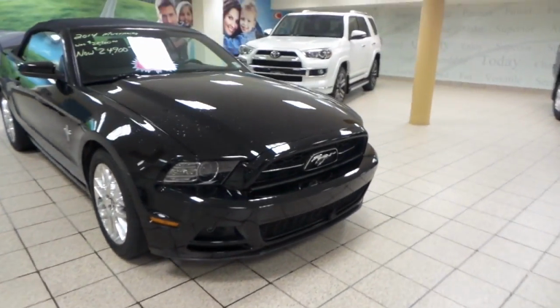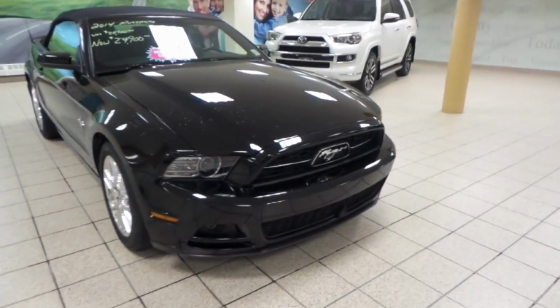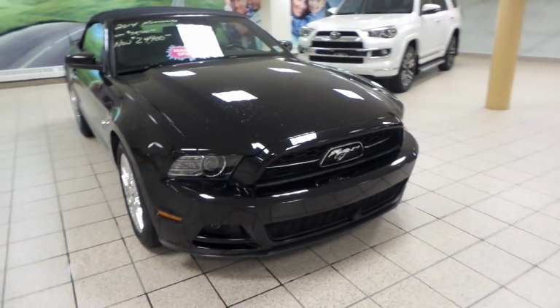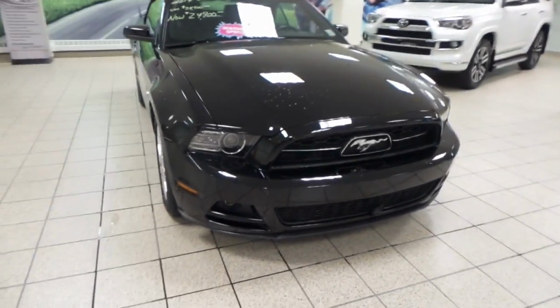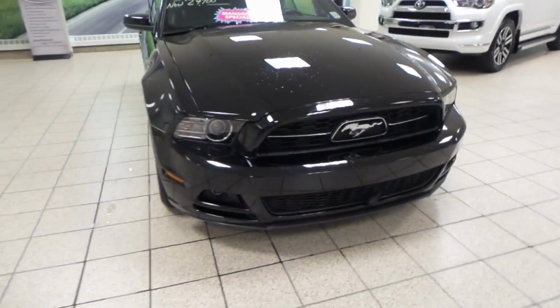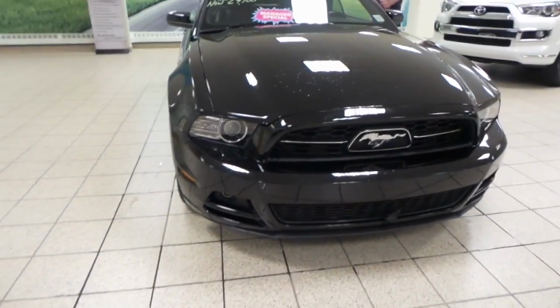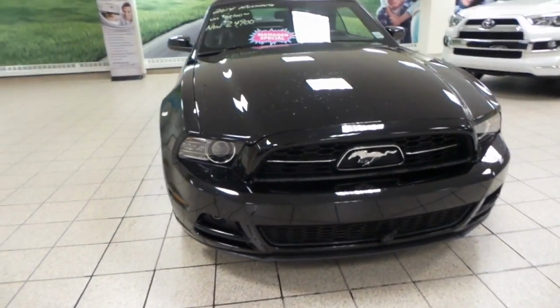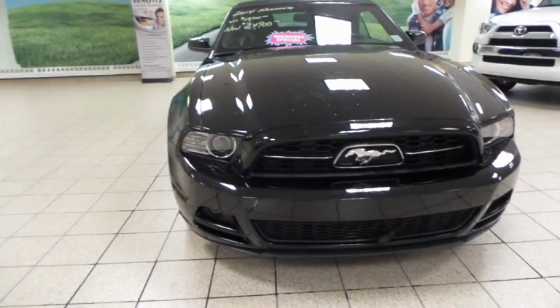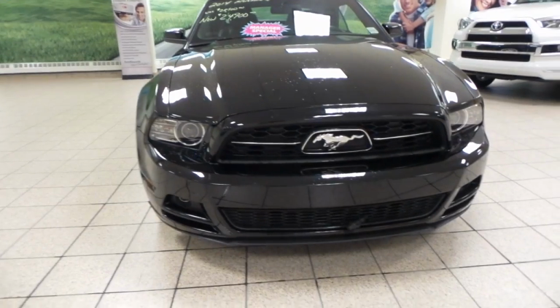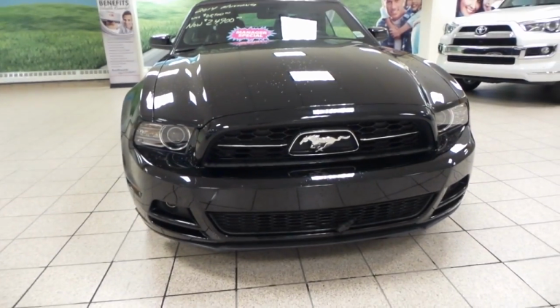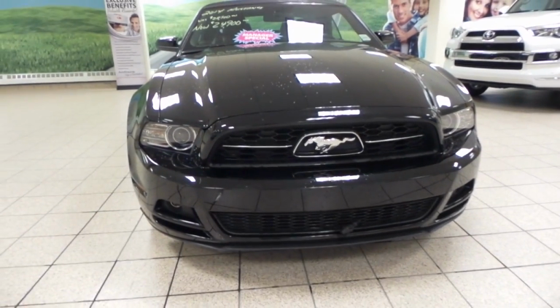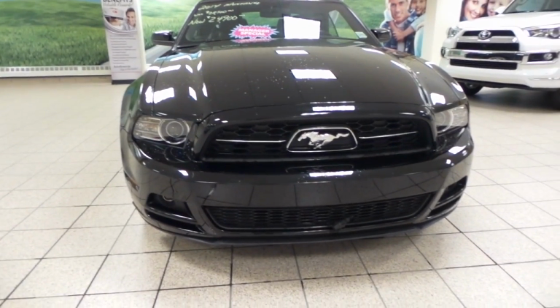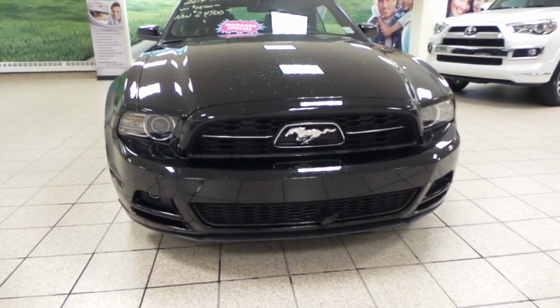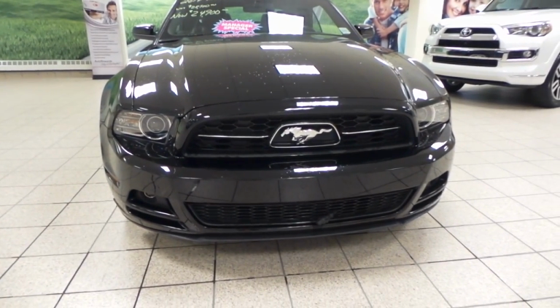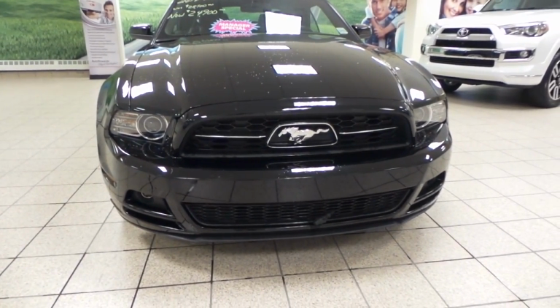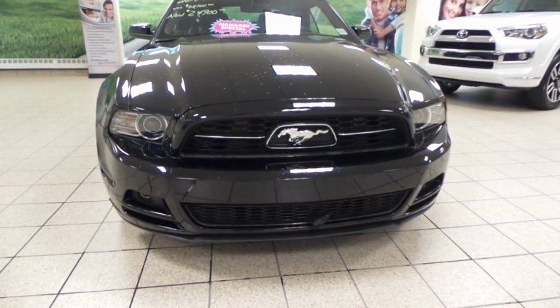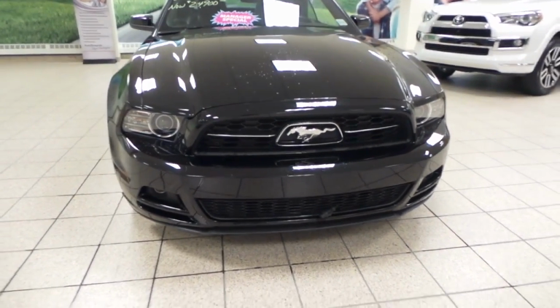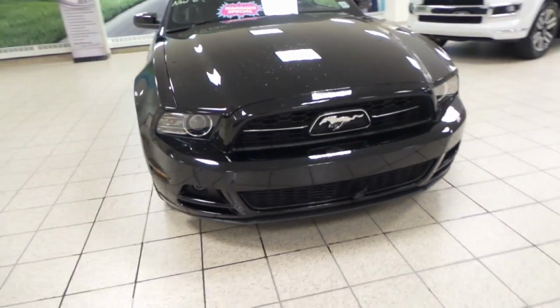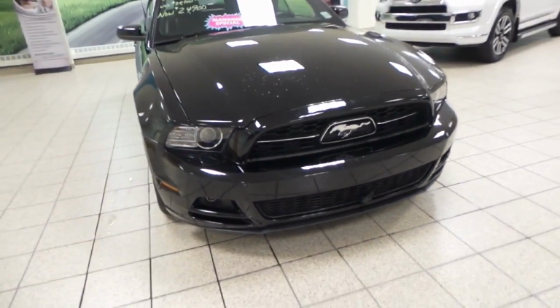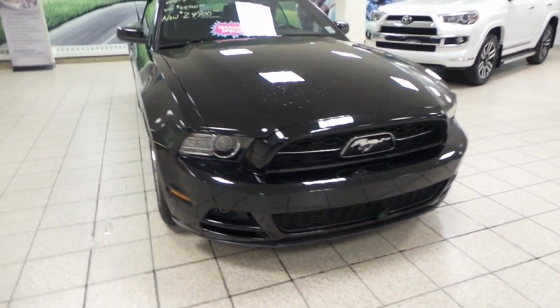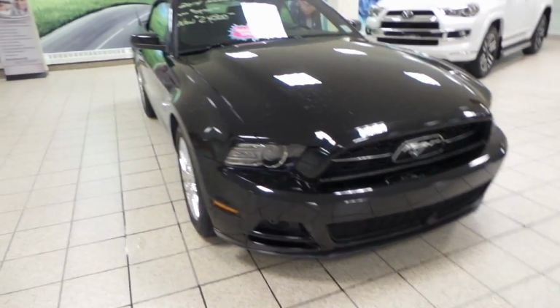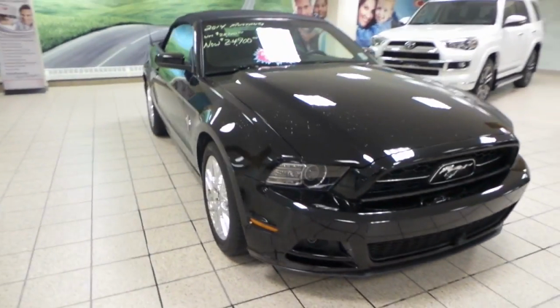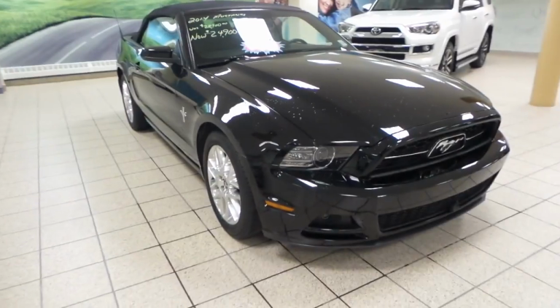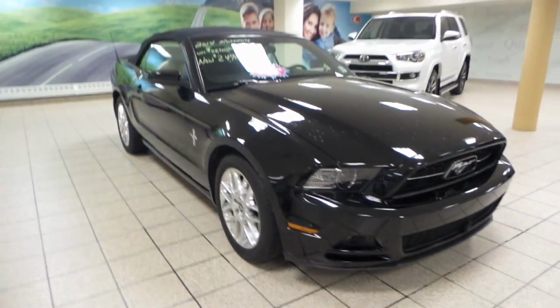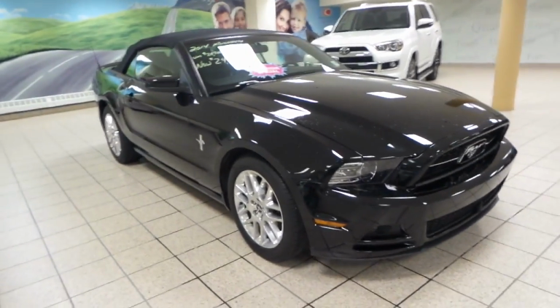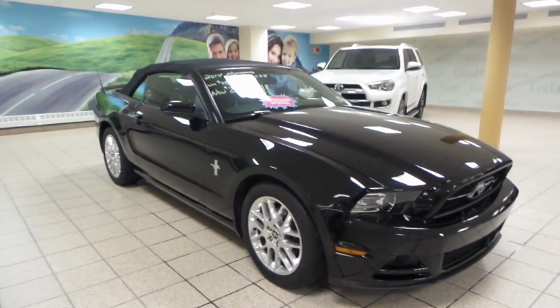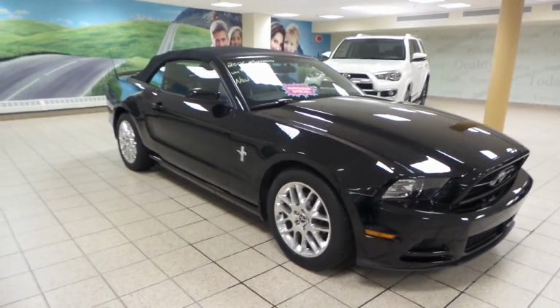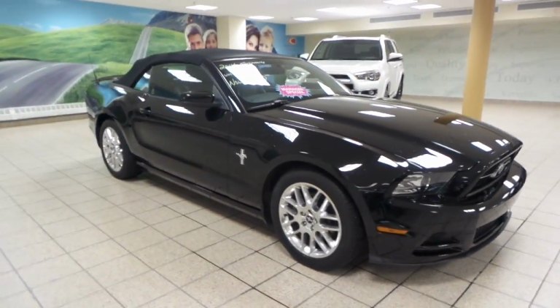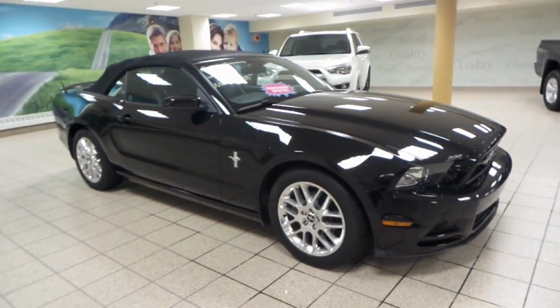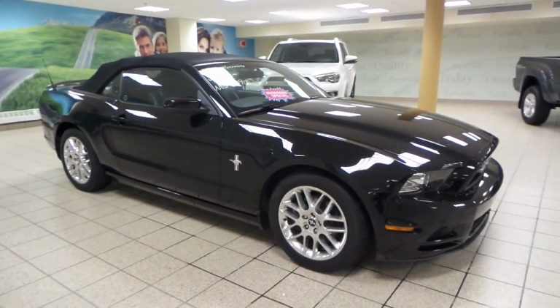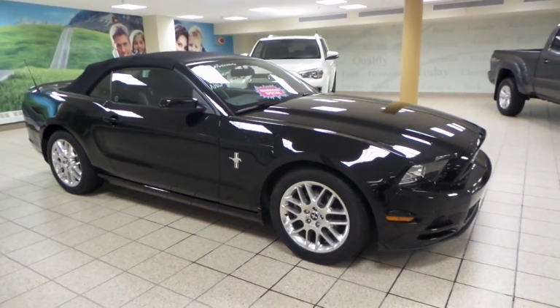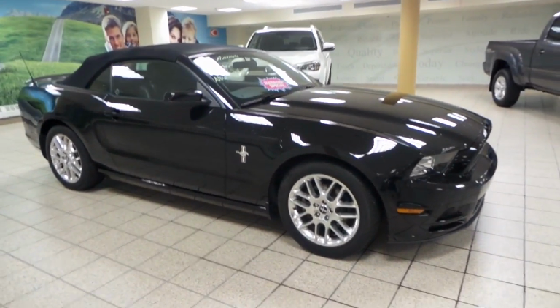Up front we've got some fog lights as well as your engine block heater, and we have 18-inch alloy all-season tires.